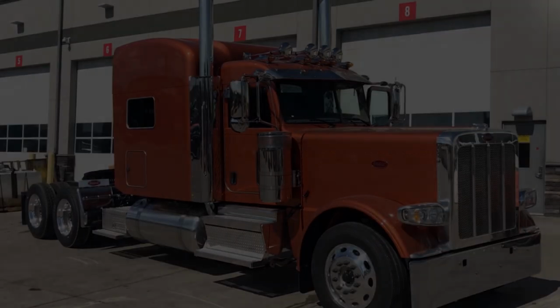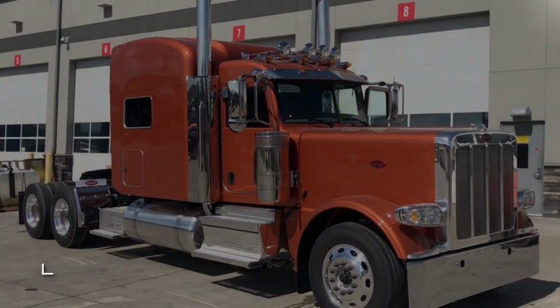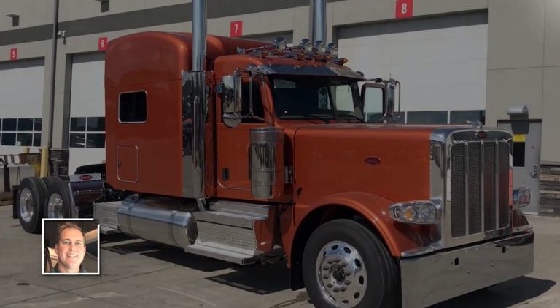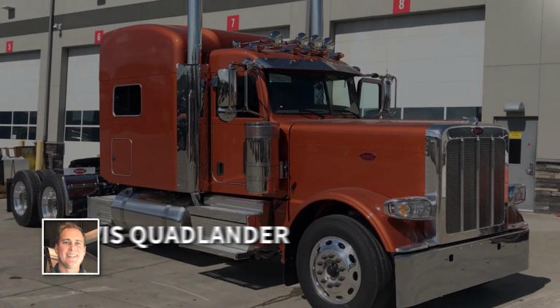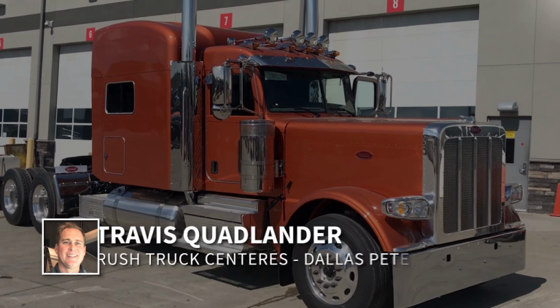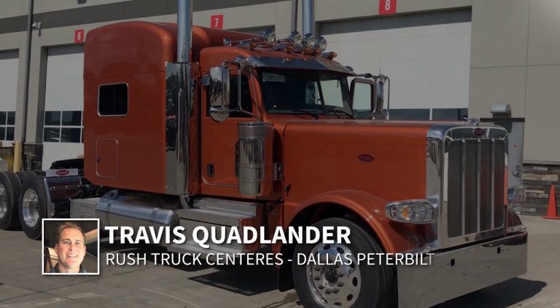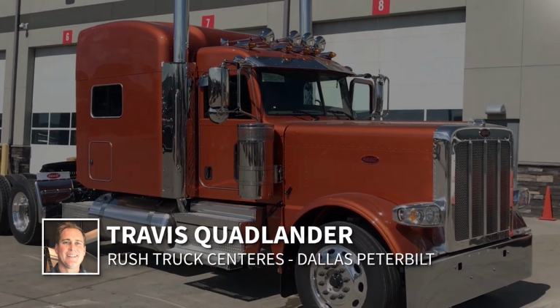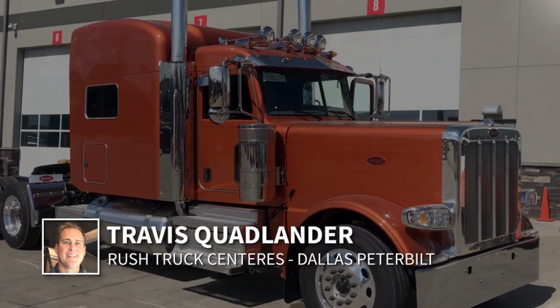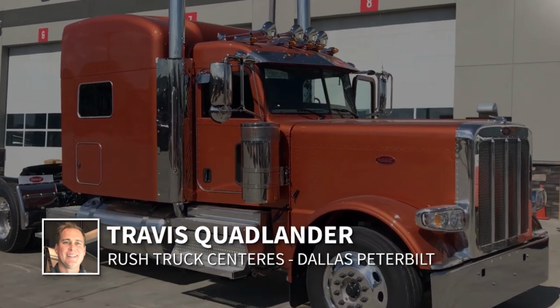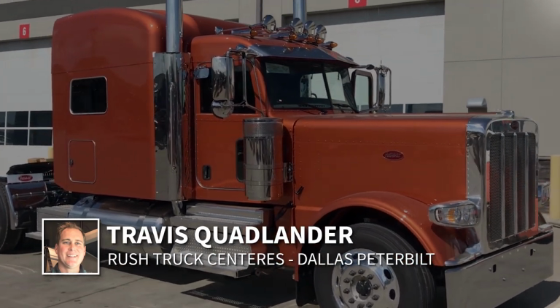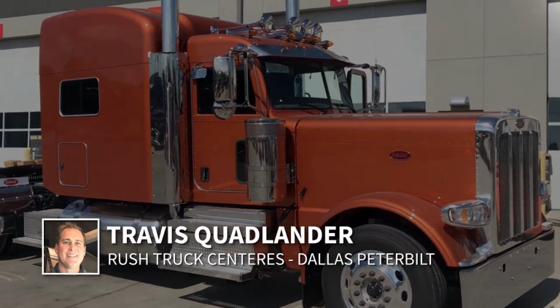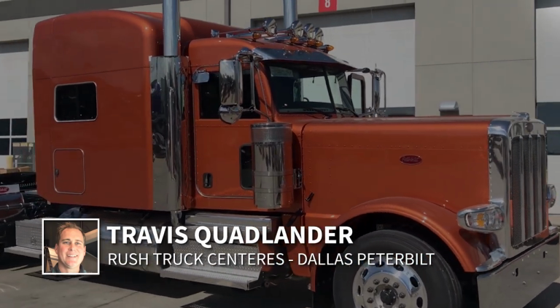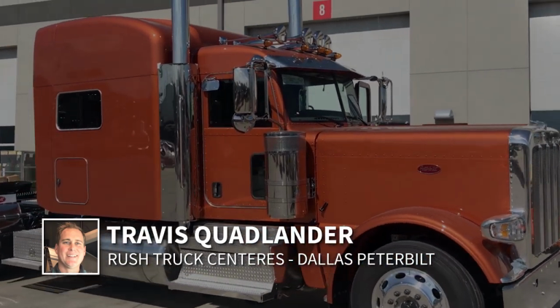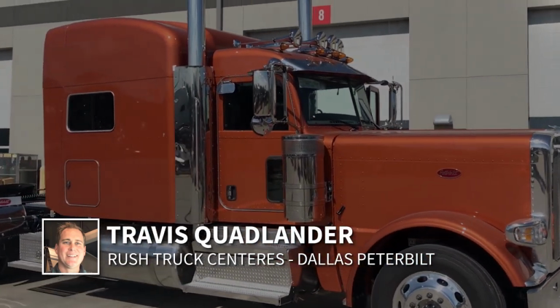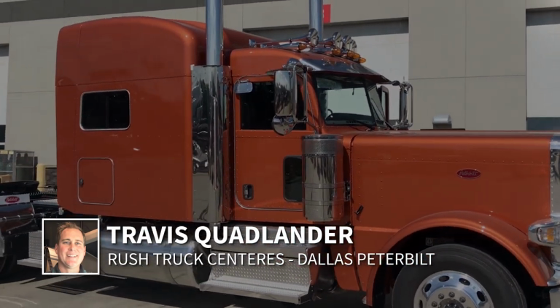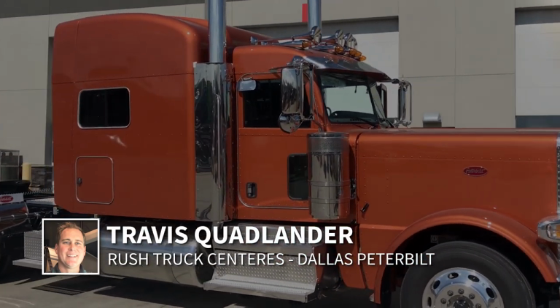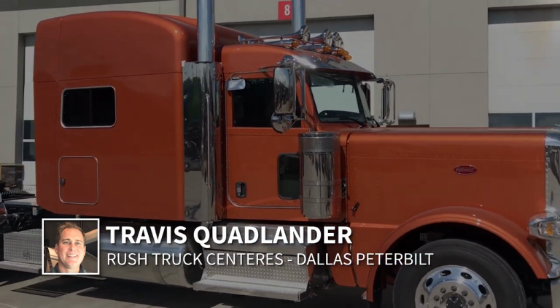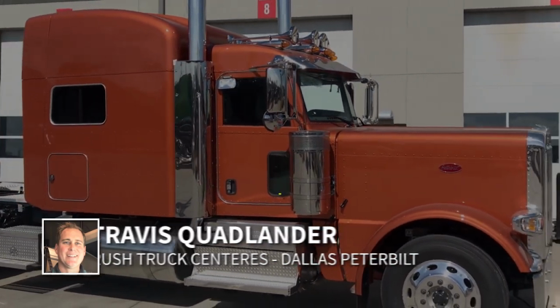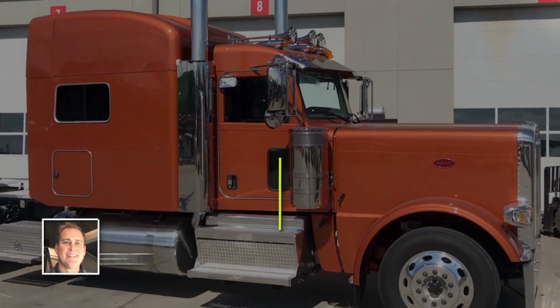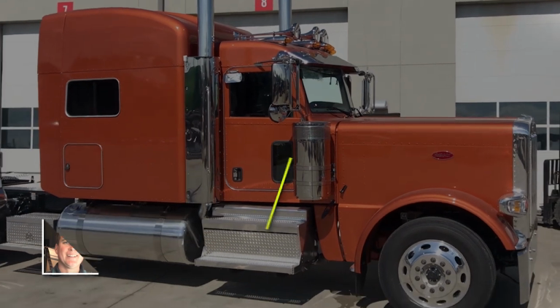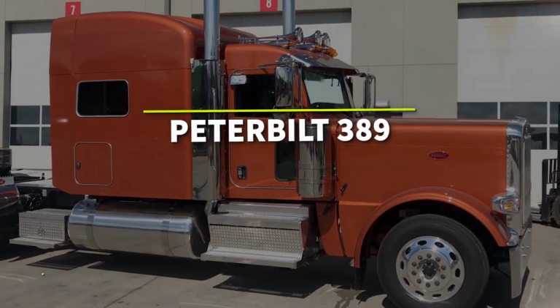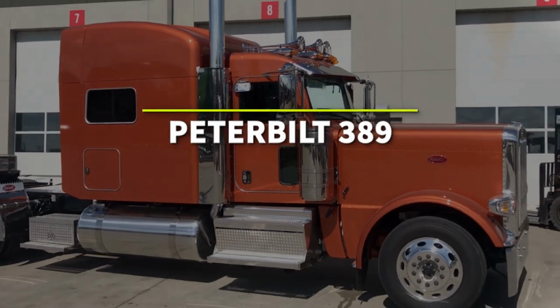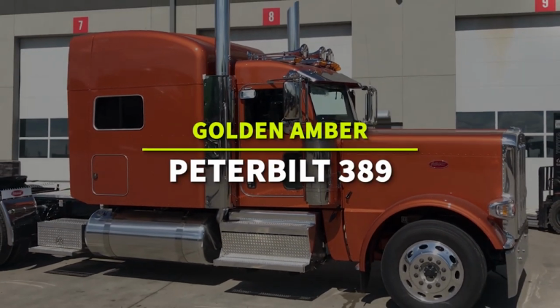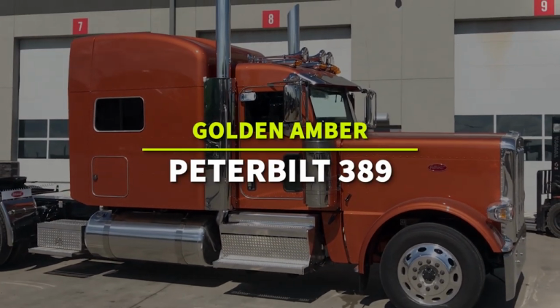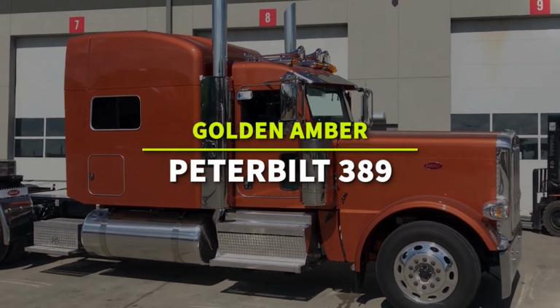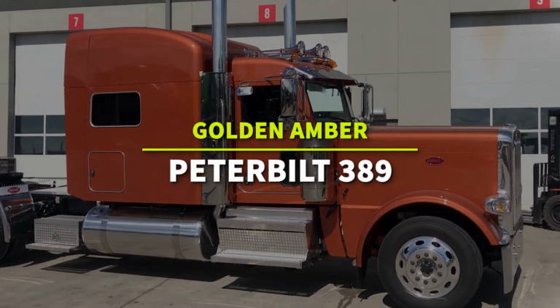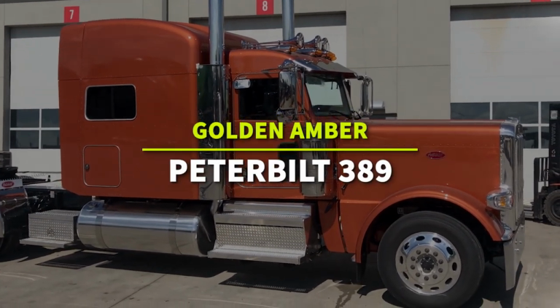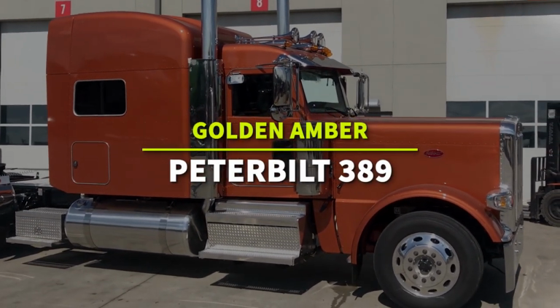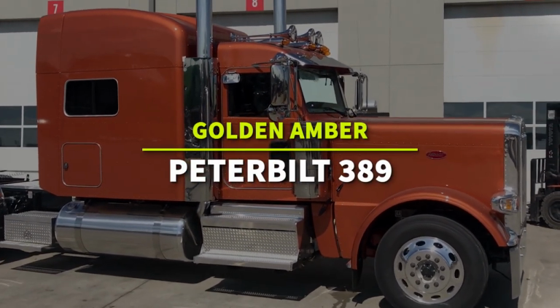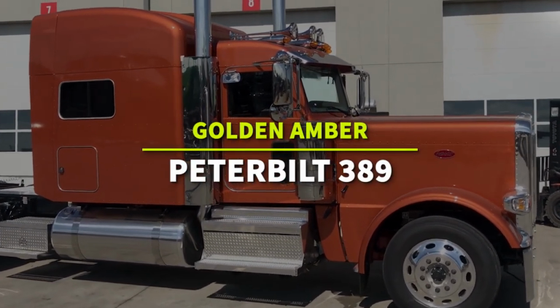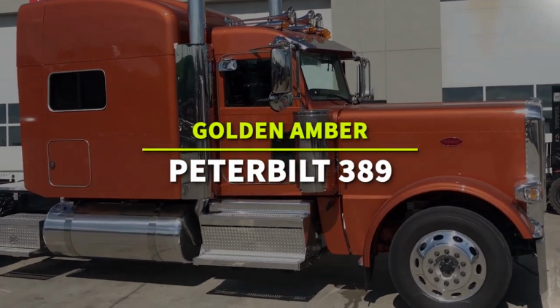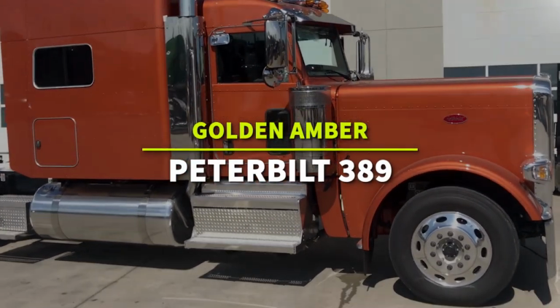Hi everyone, I'm Travis Quadvander here at Rush Truck Center's Dallas Peterbilt and you're looking at a beautiful golden amber metallic 2020 Peterbilt 389 with 78 inch platinum sleeper.